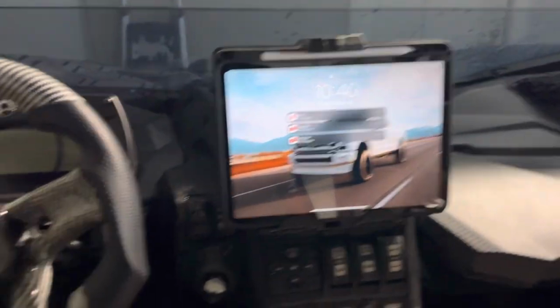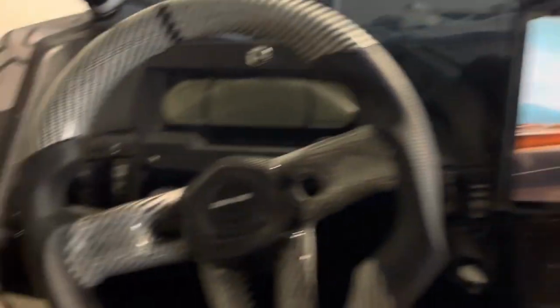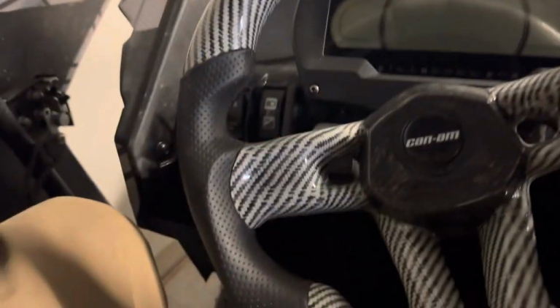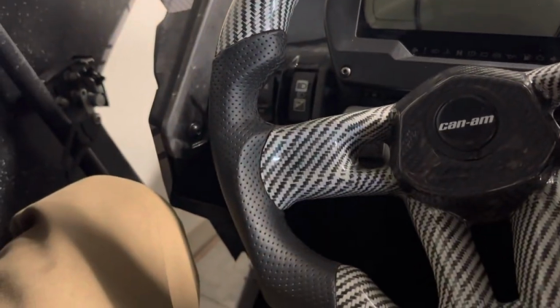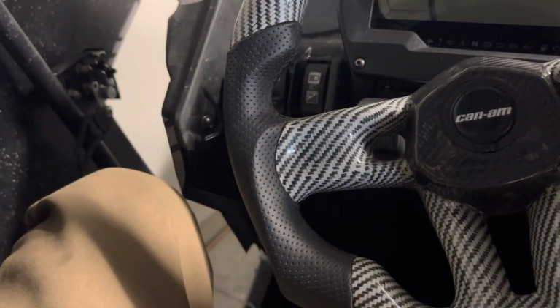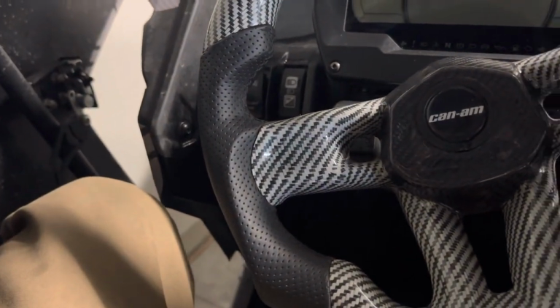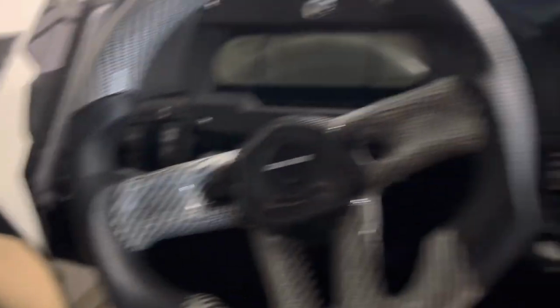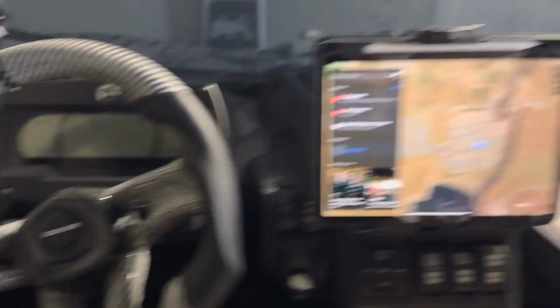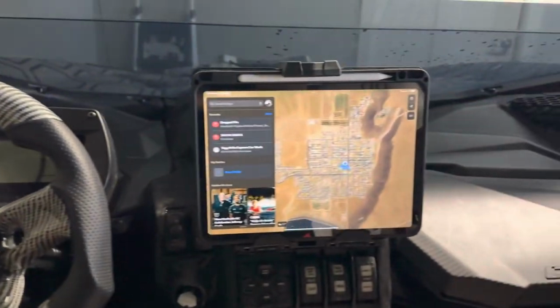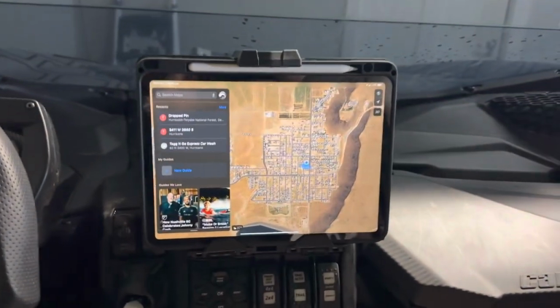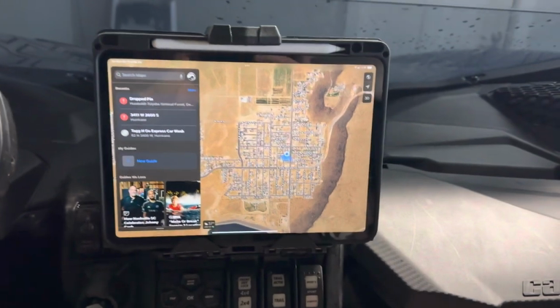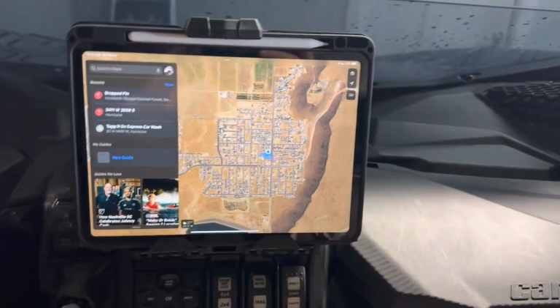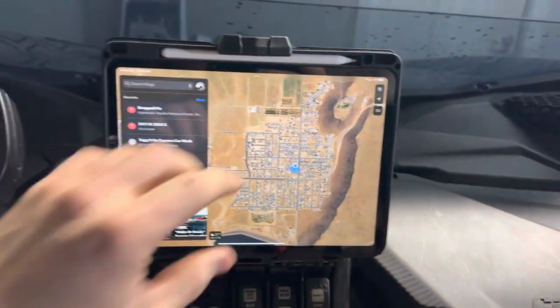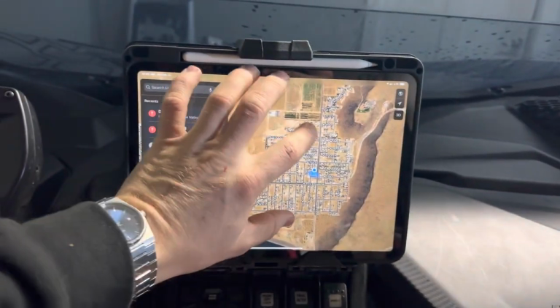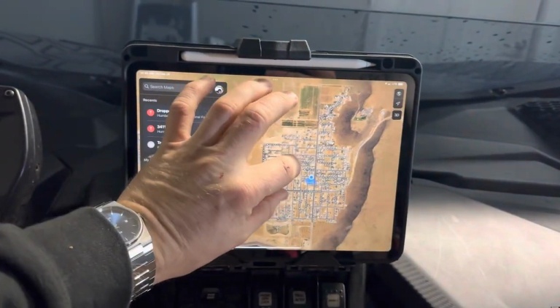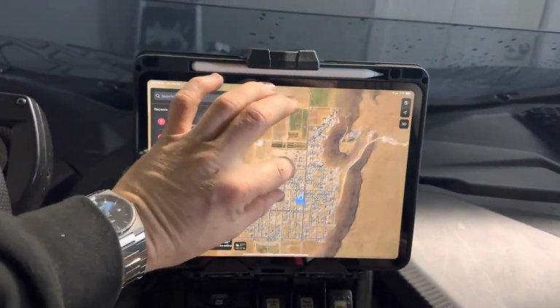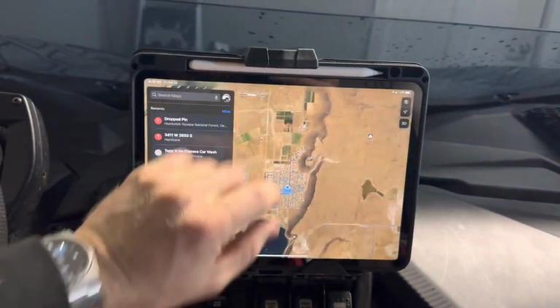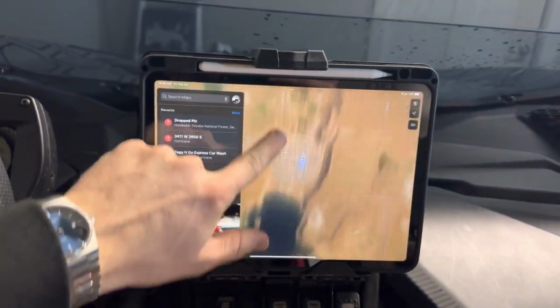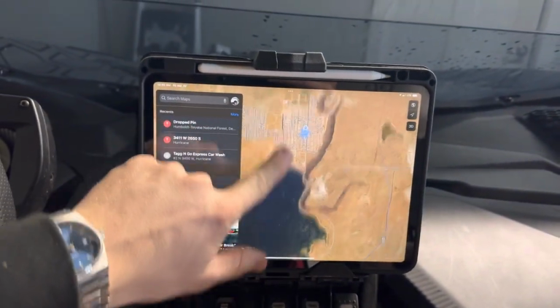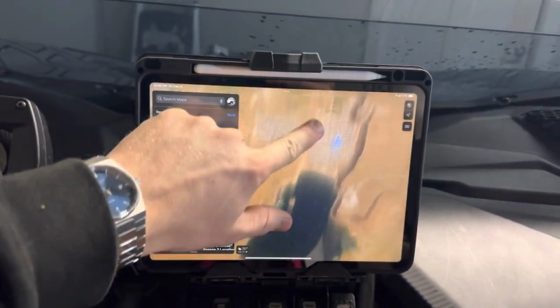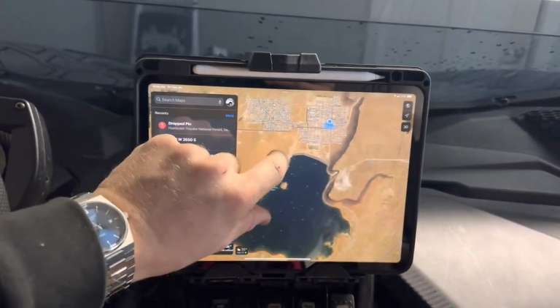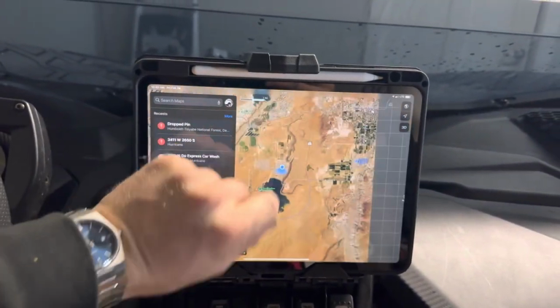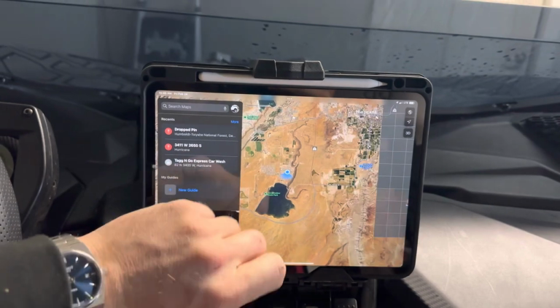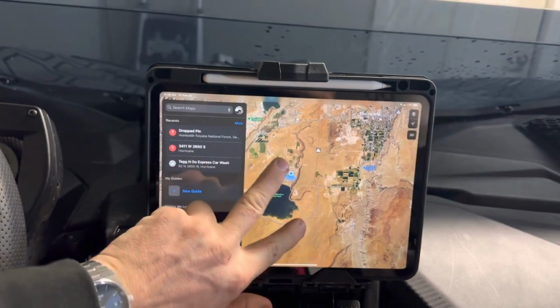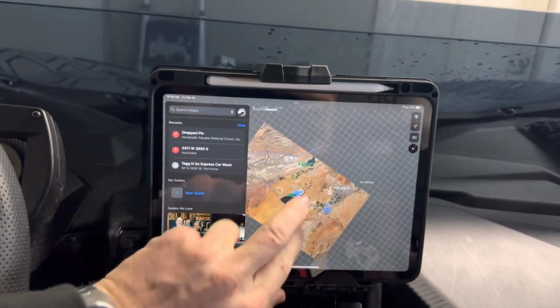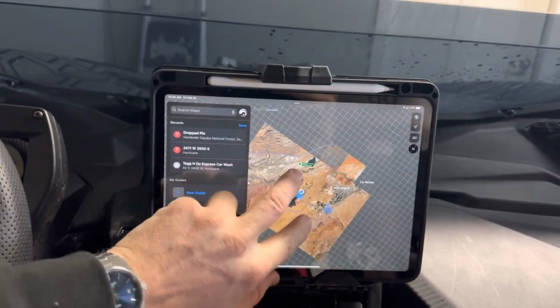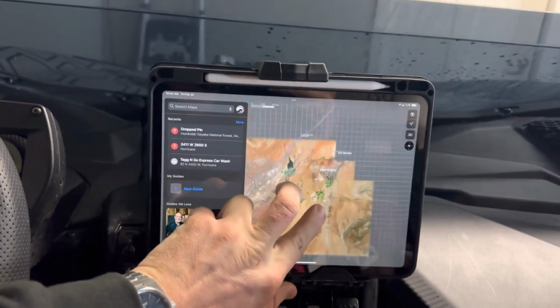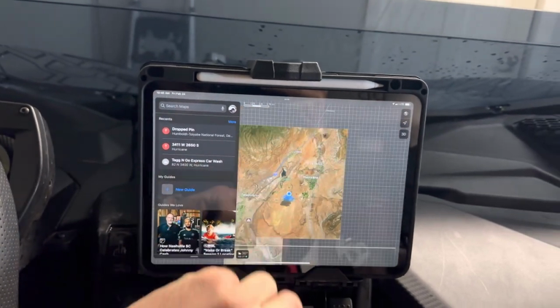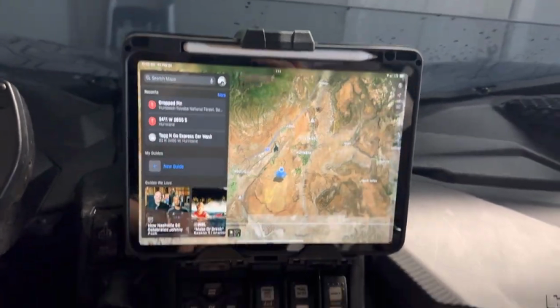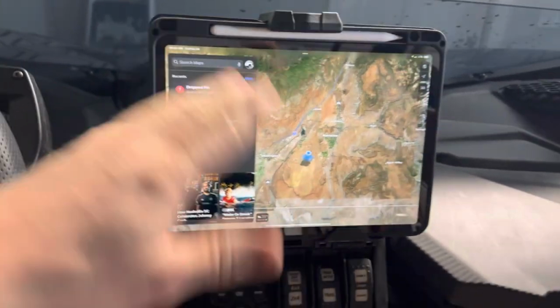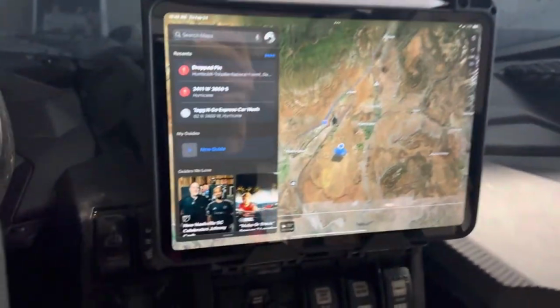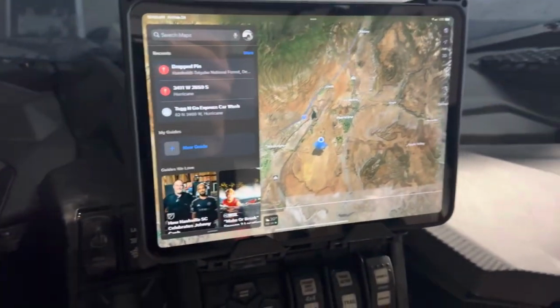I'm going to hurry and unlock this real quick with Face ID and you guys will see I've got my GPS here. We're currently at Sand Hollow in southern Utah, so I've got full access to GPS.